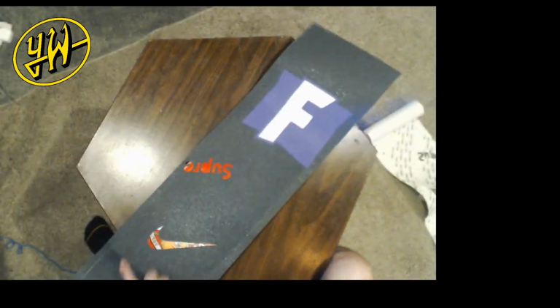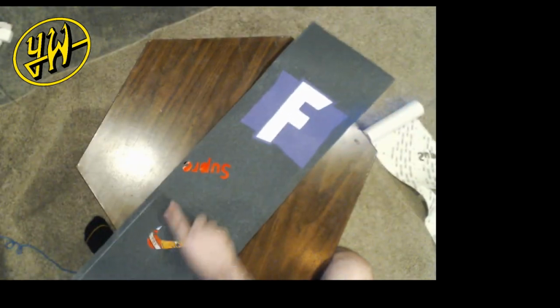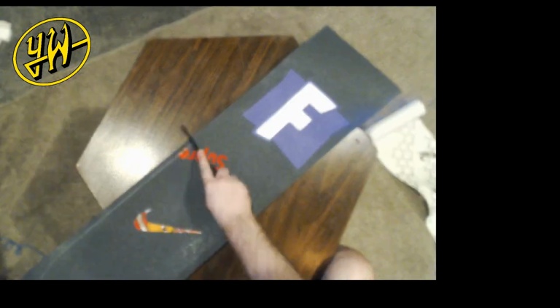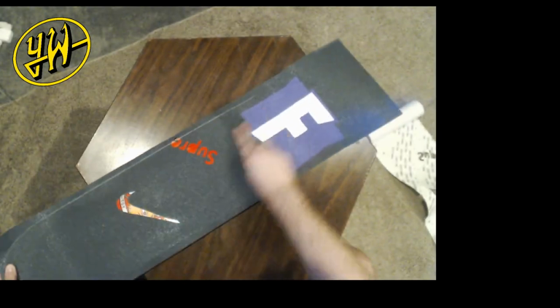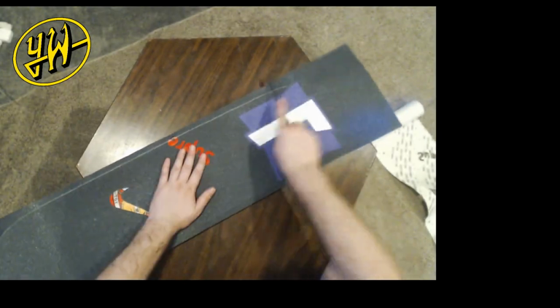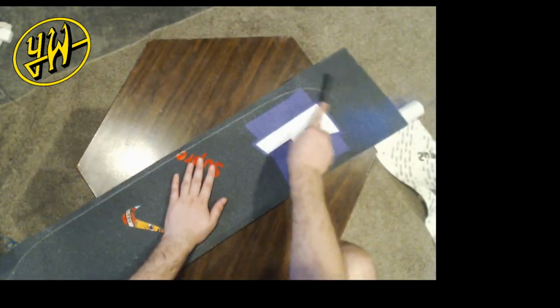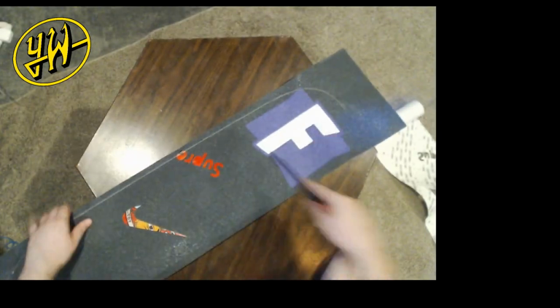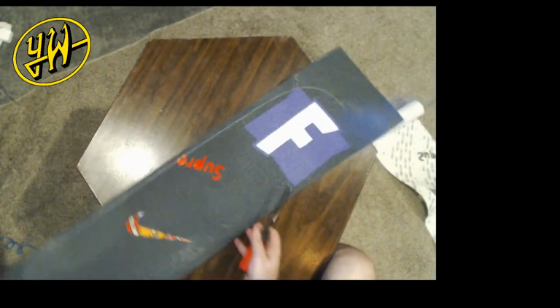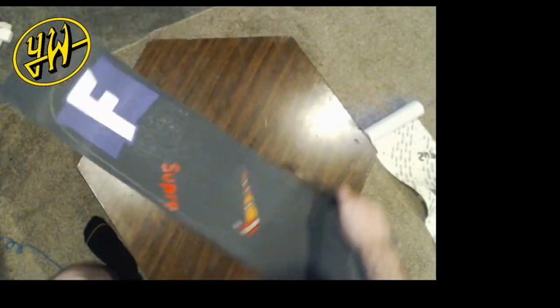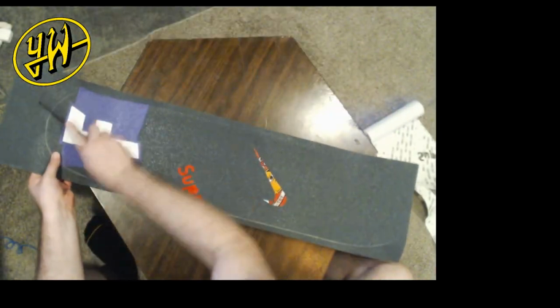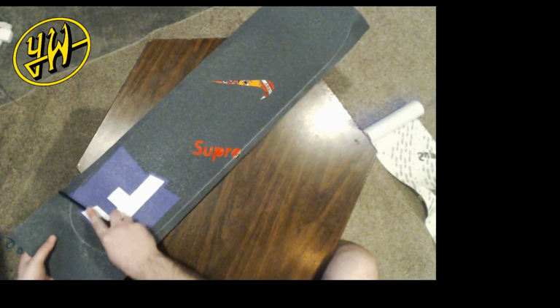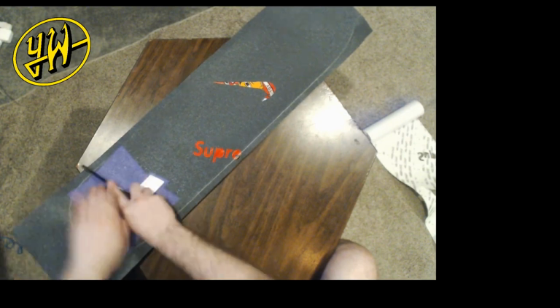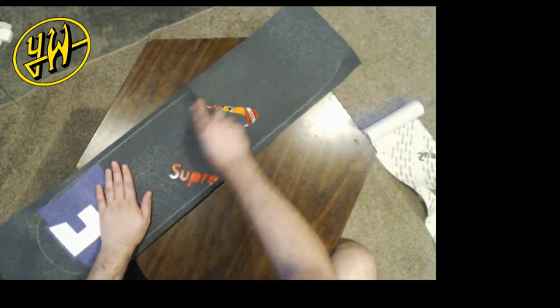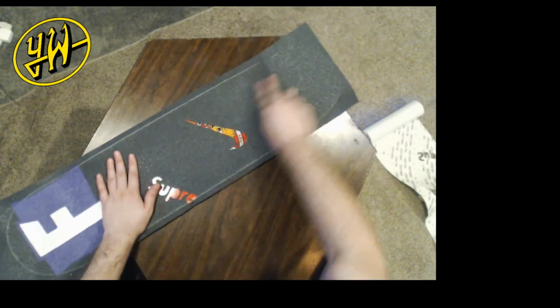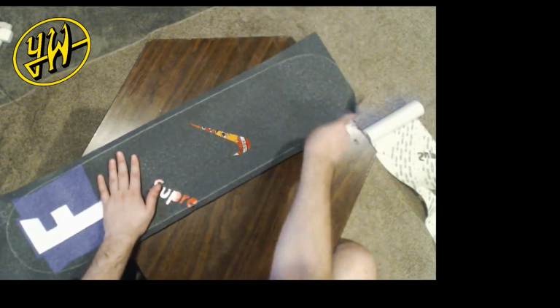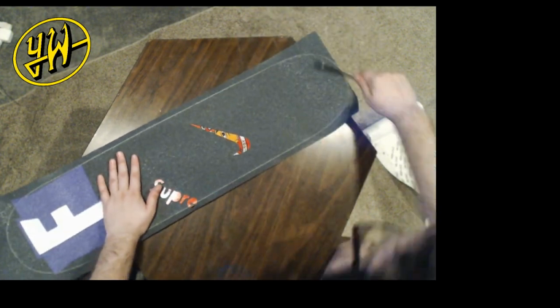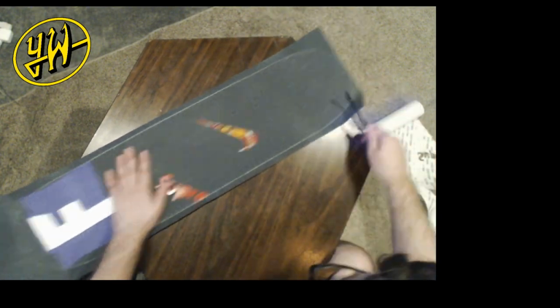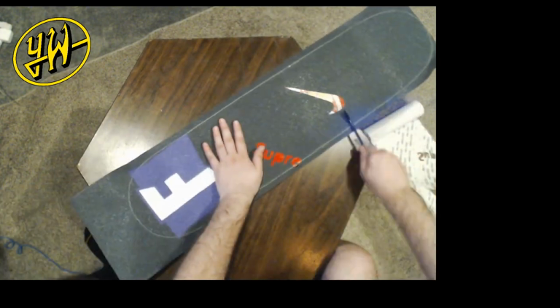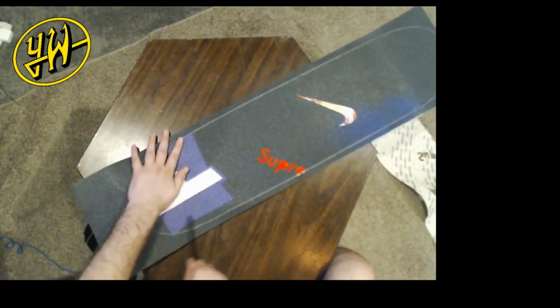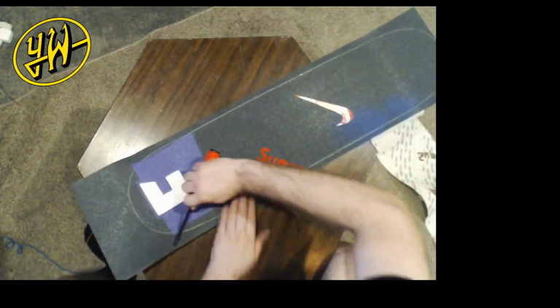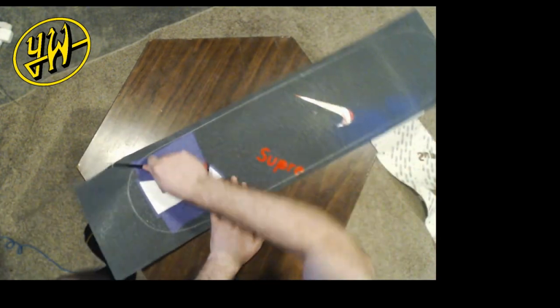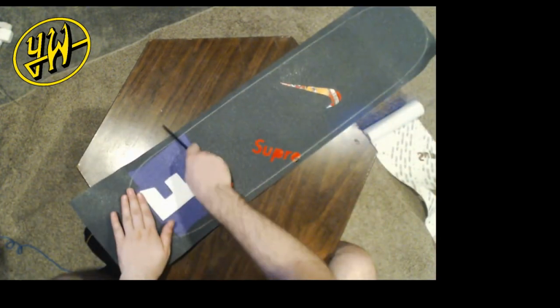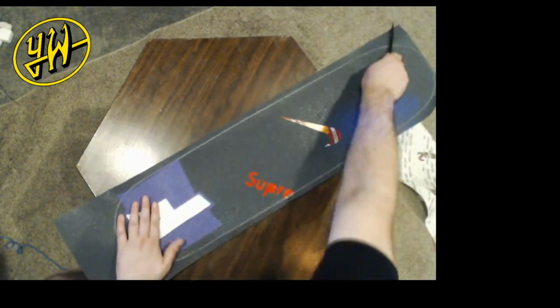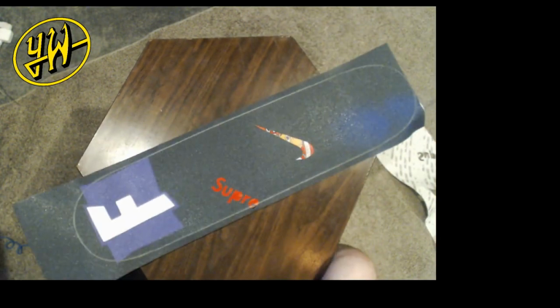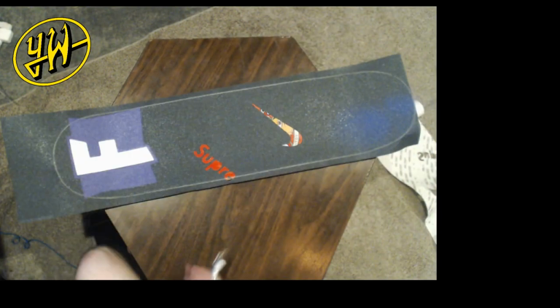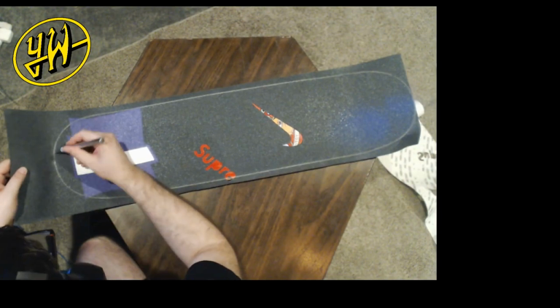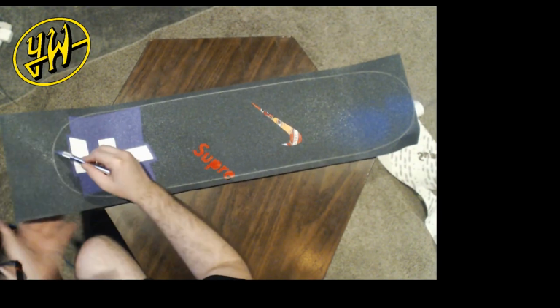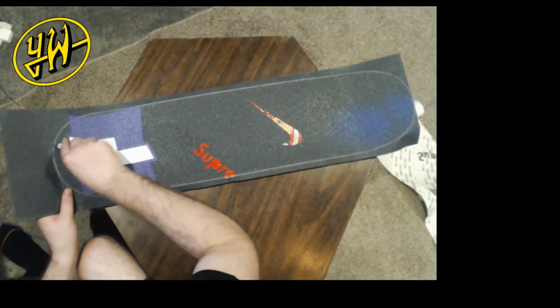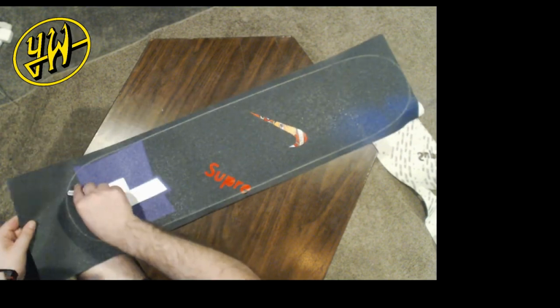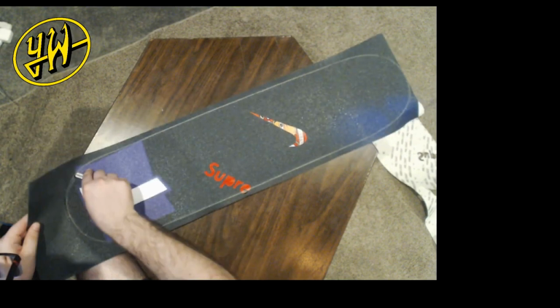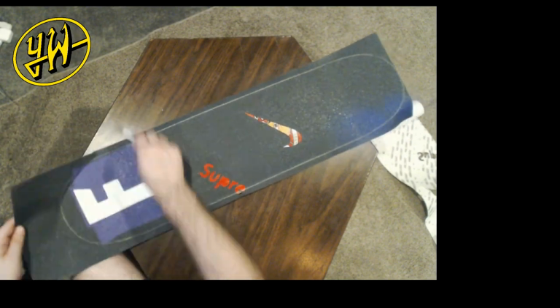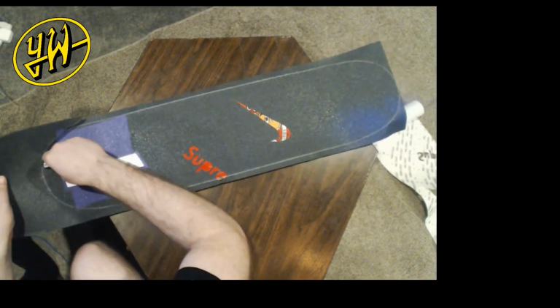Here I'm using a screwdriver that I'm not worried about getting a little scuffed up. When you outline the deck, whatever you're using — even if it's metal — is going to get pretty roughed up.